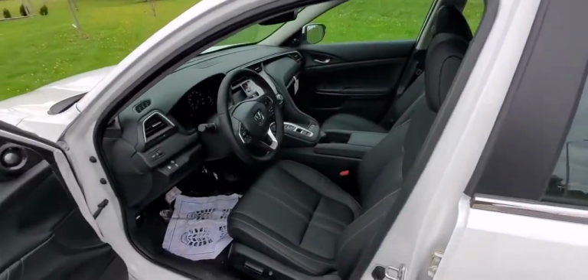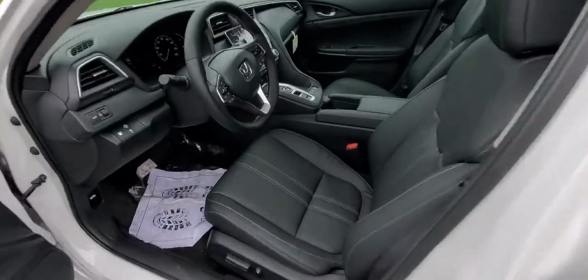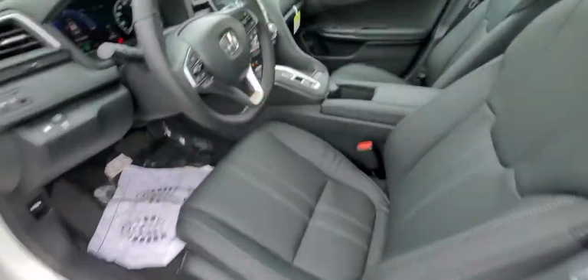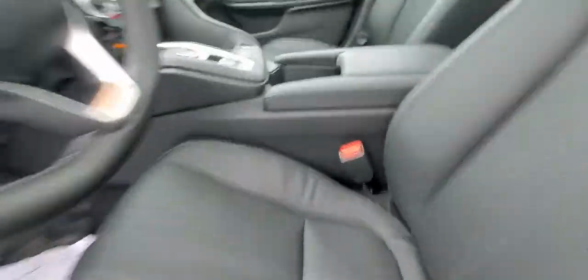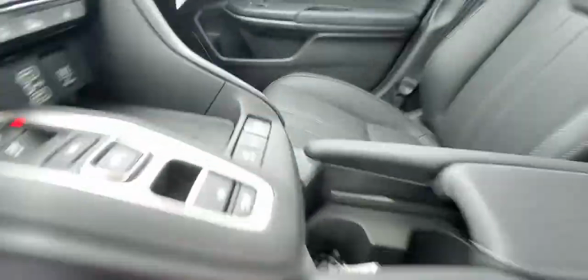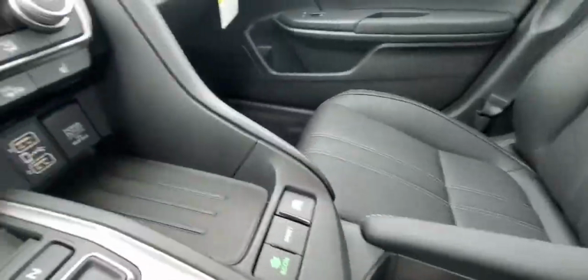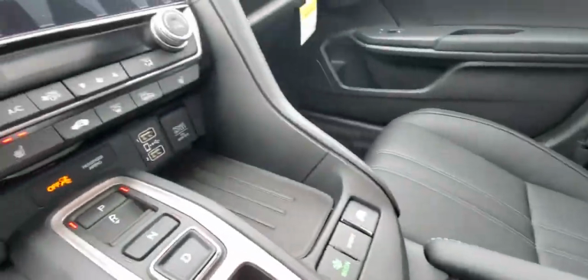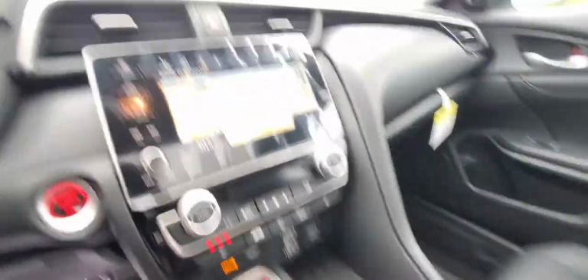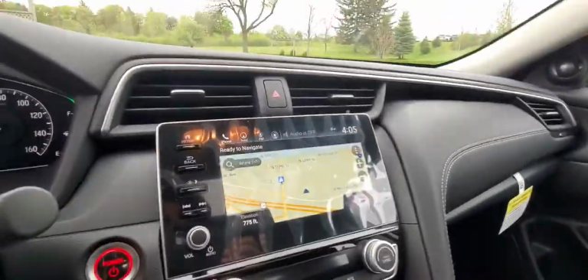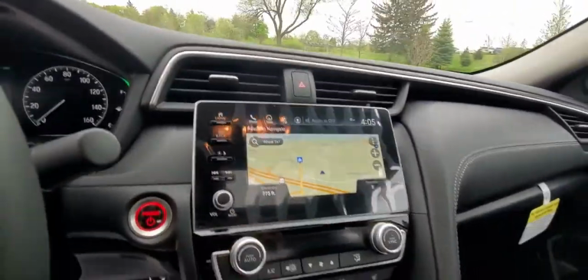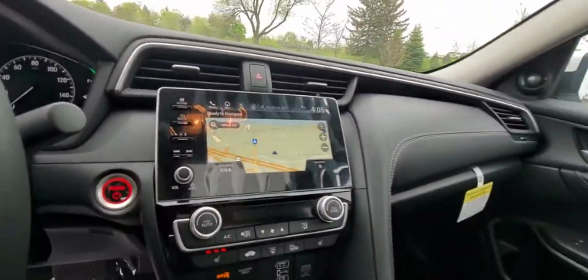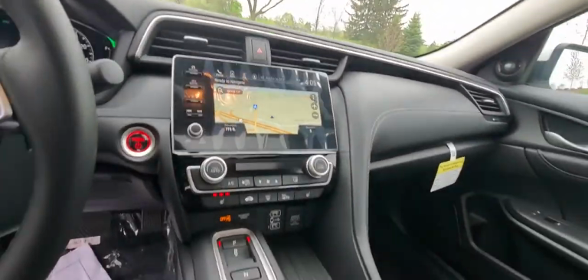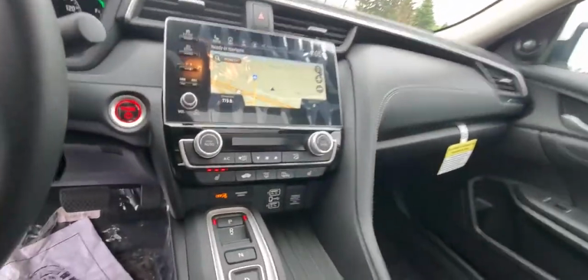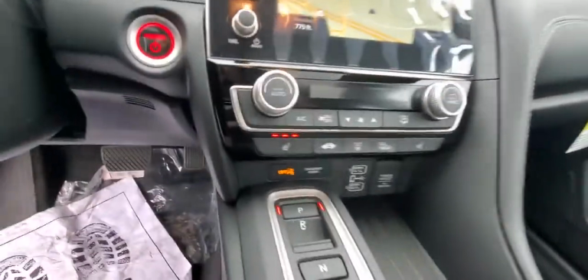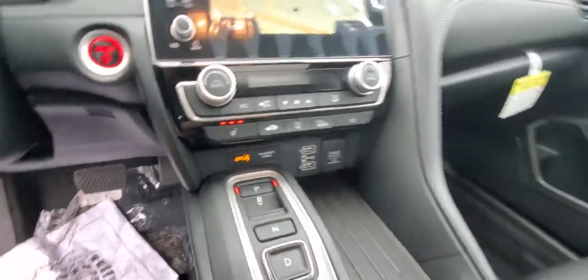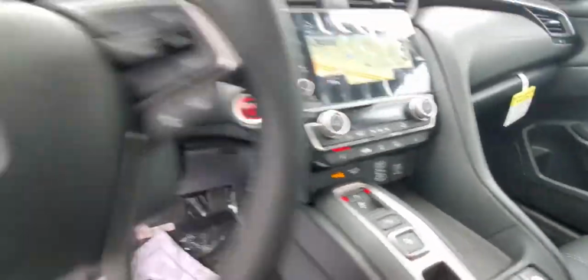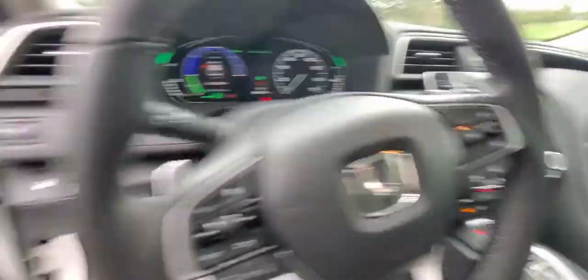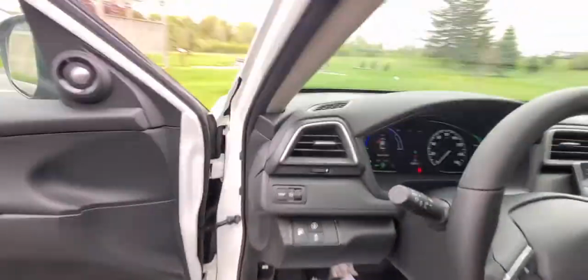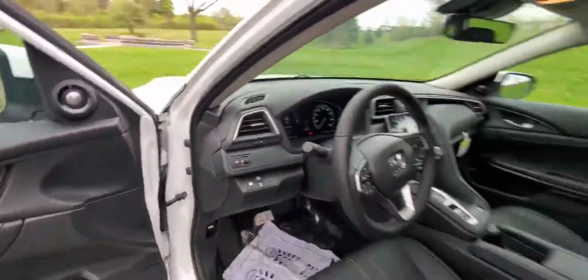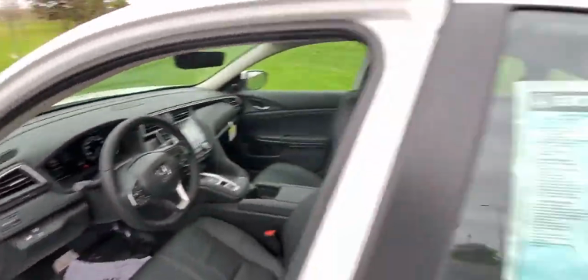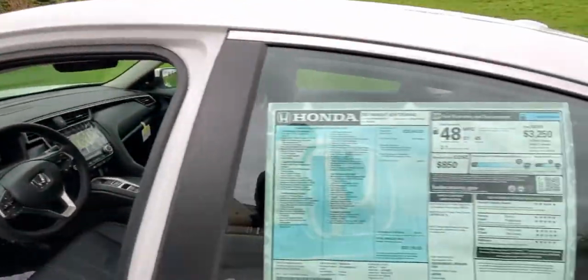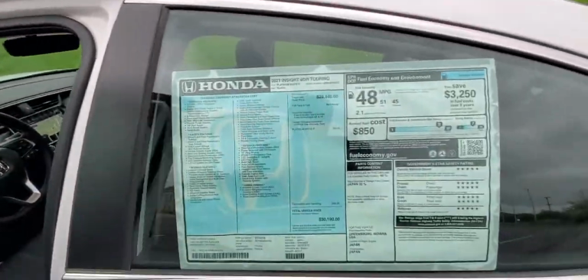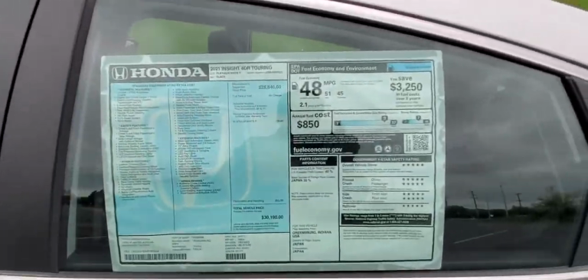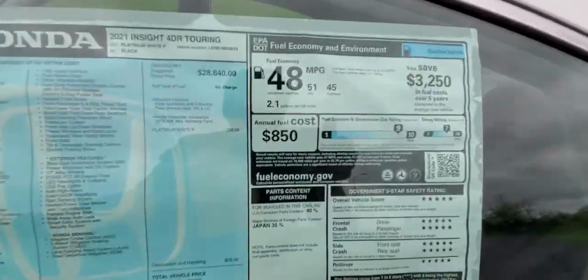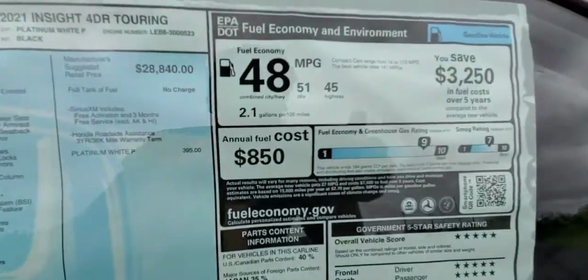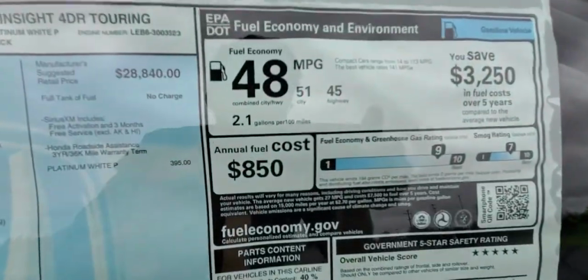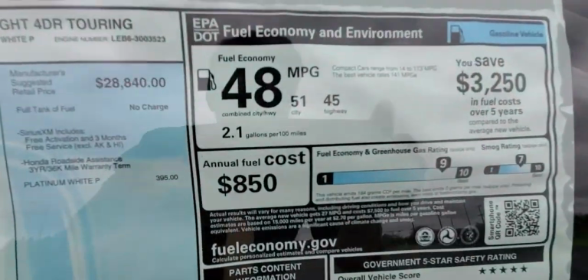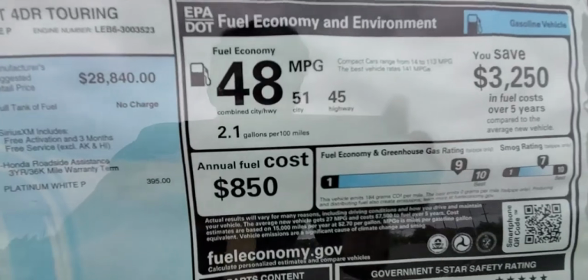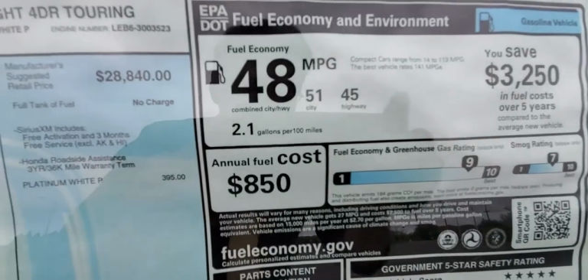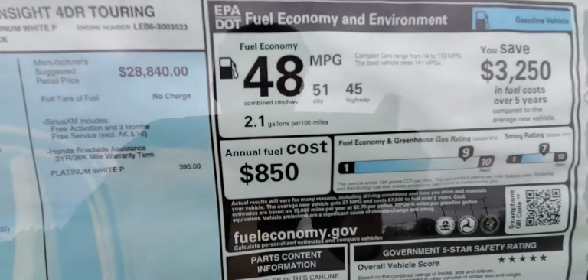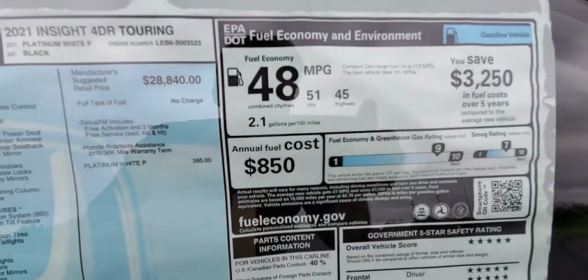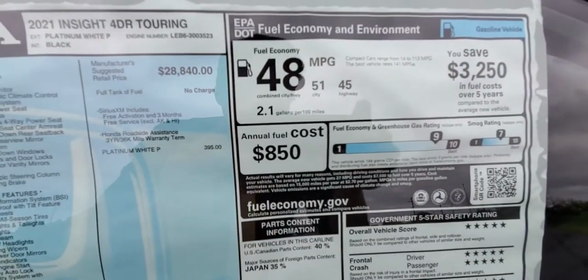Full leather interior with EV mode, navigation, high fidelity stereo, and heated seats. And just to top it off, you get 48 combined, 51 city, 45 highway.